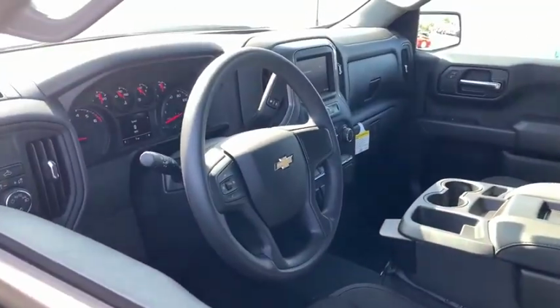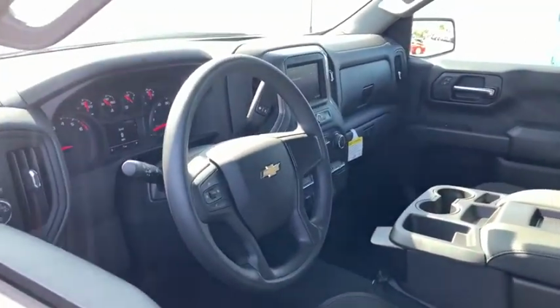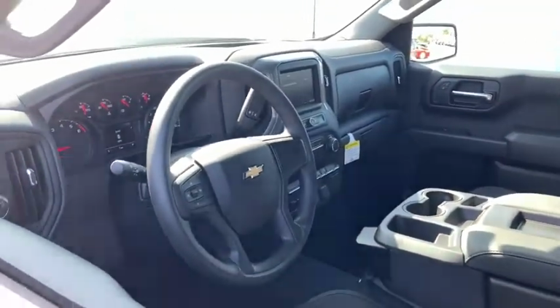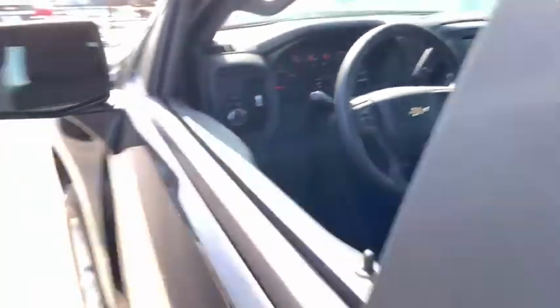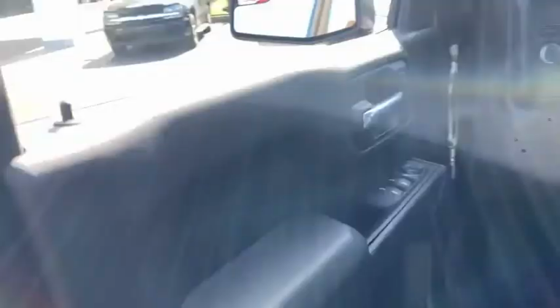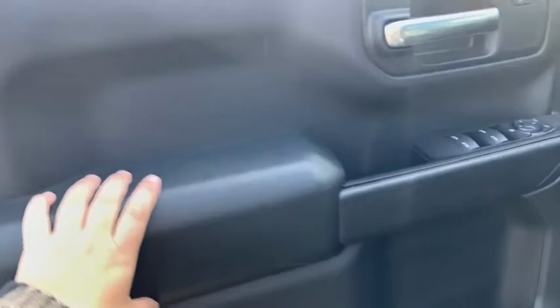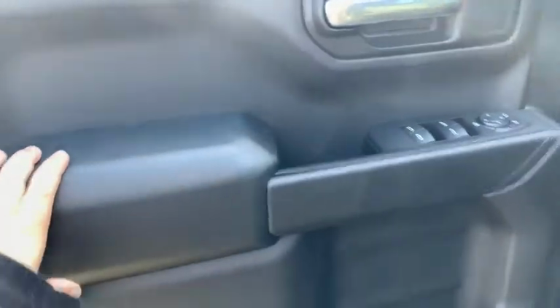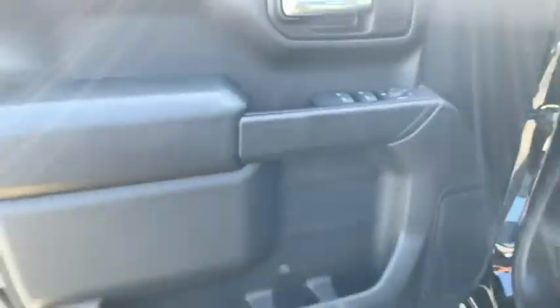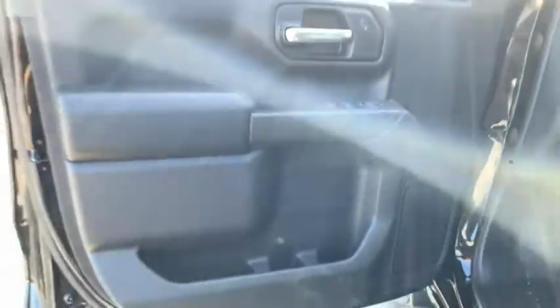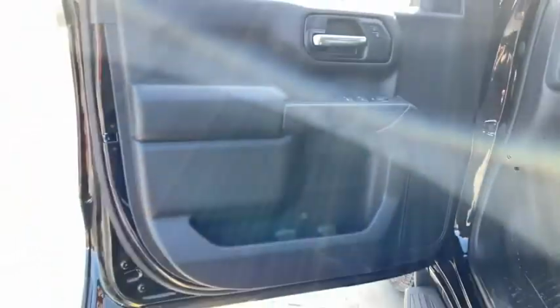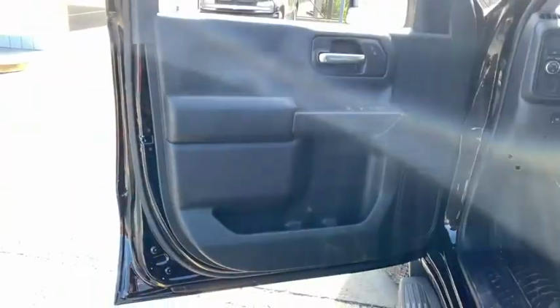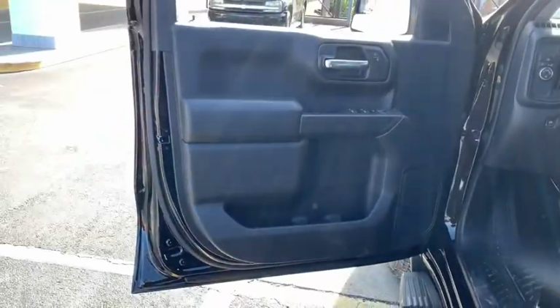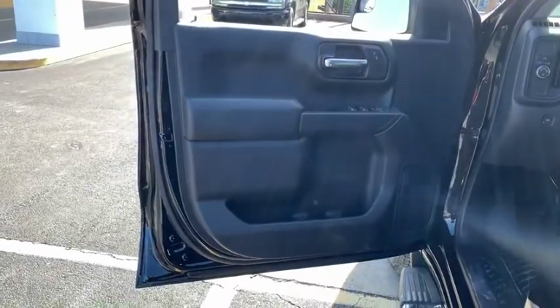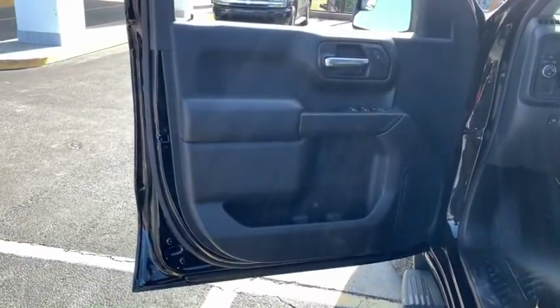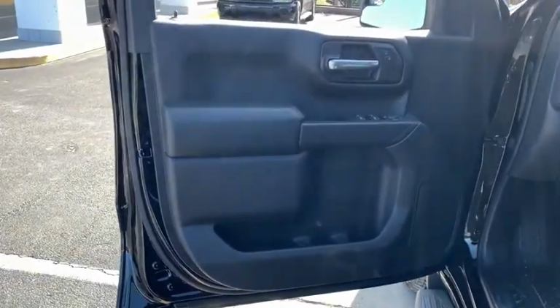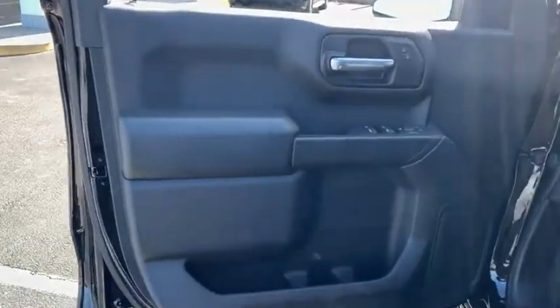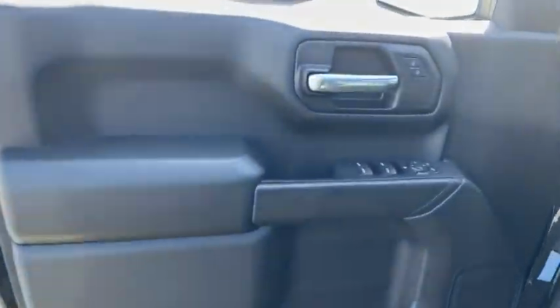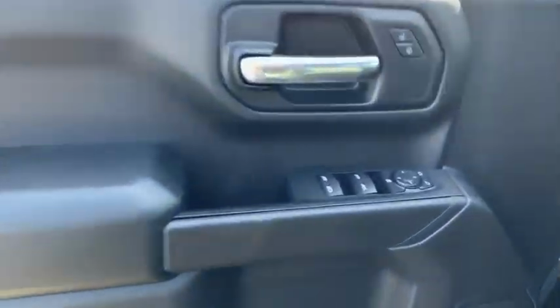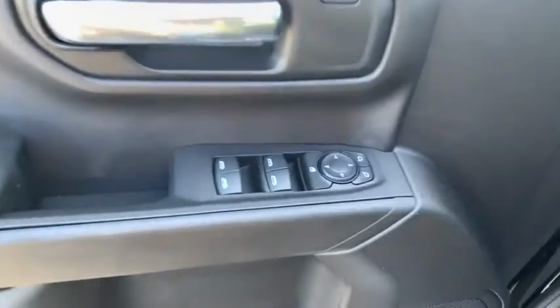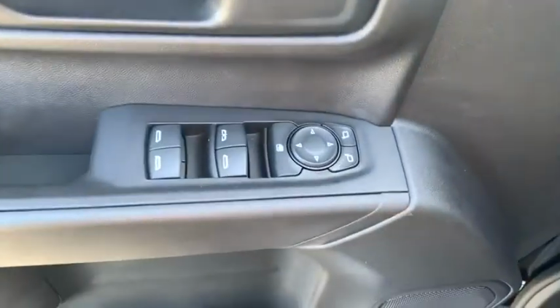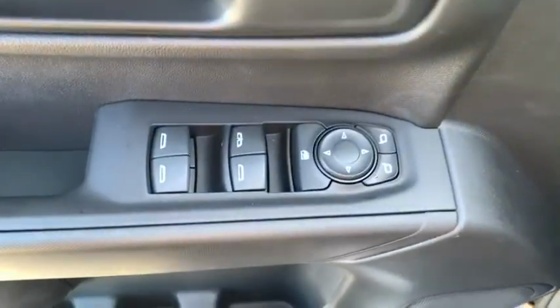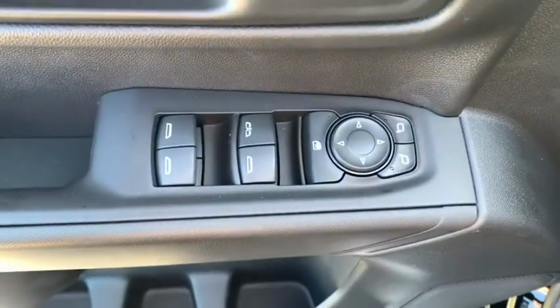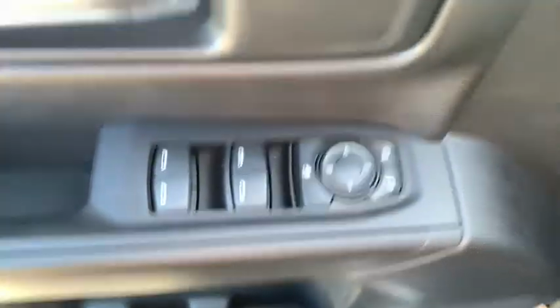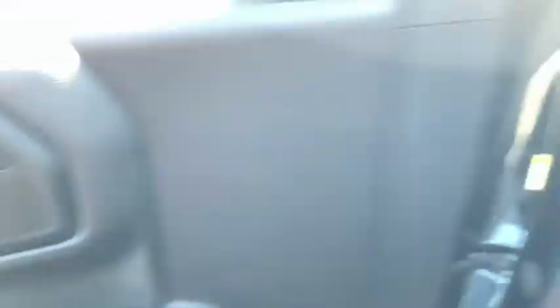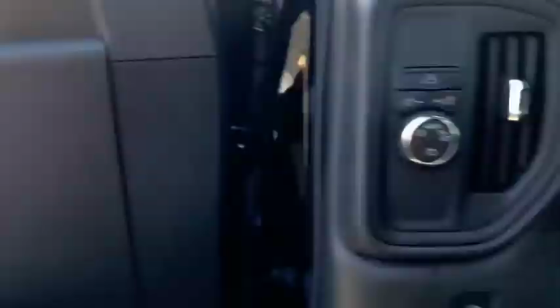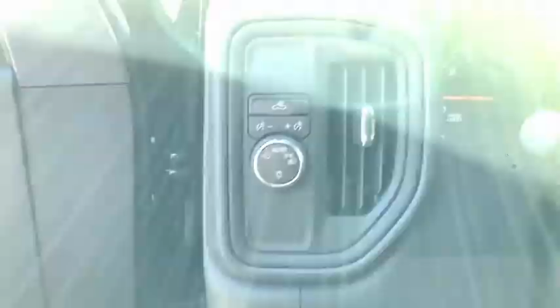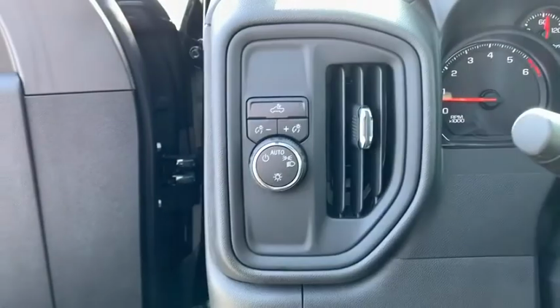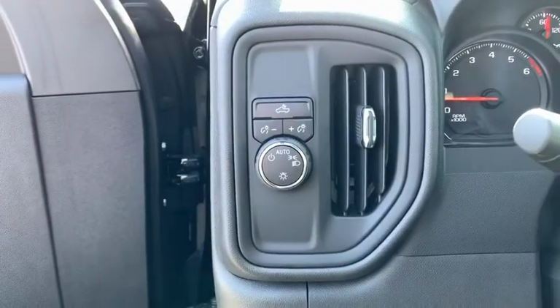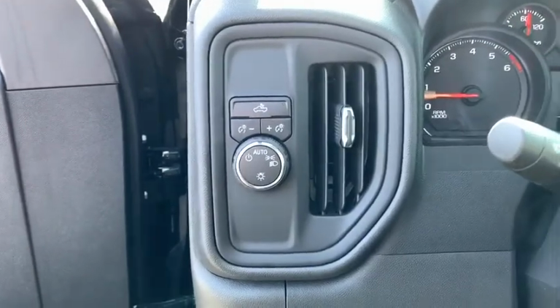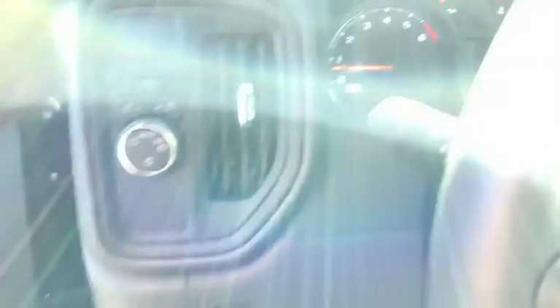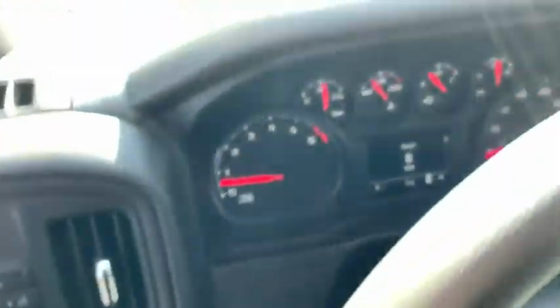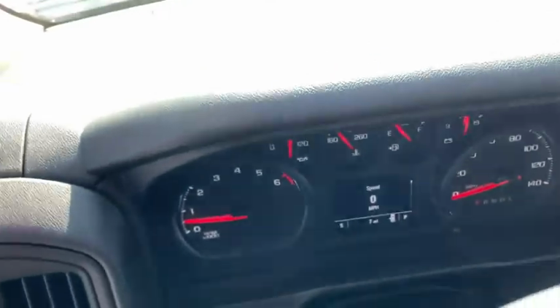This vehicle has less than 100 miles. Here are some of this vehicle's great options: traction control, remote engine start, dual airbags, power steering, alloy wheels, floor mats, four-wheel disc brakes.